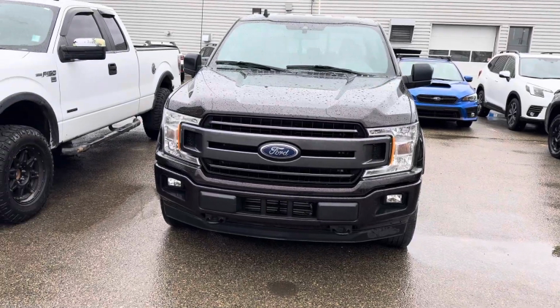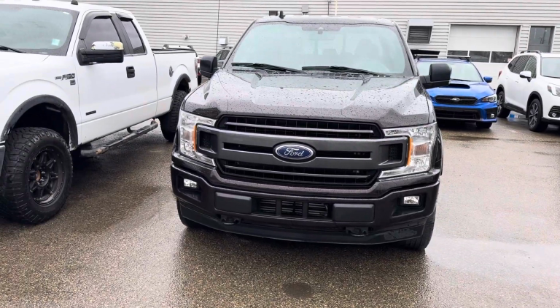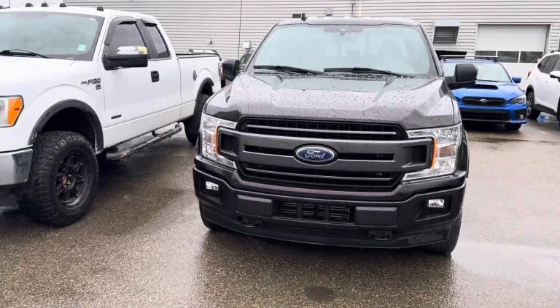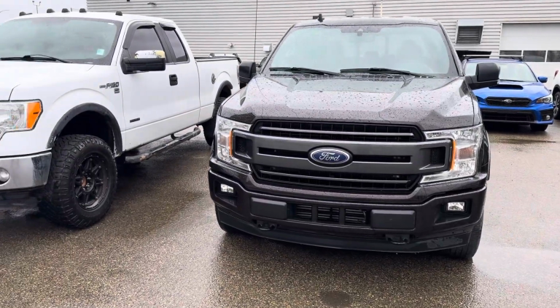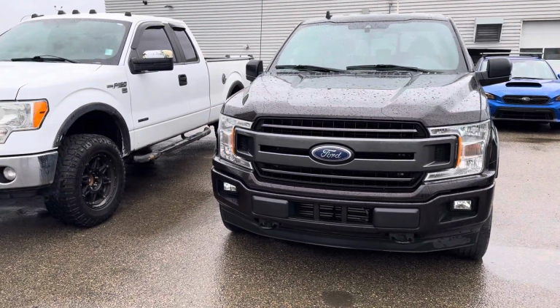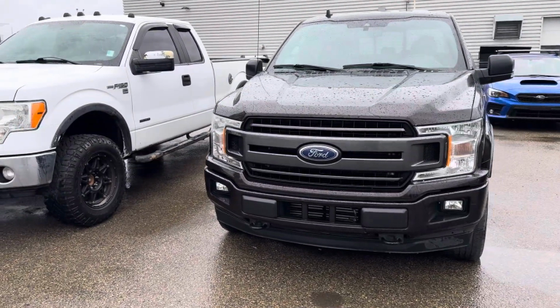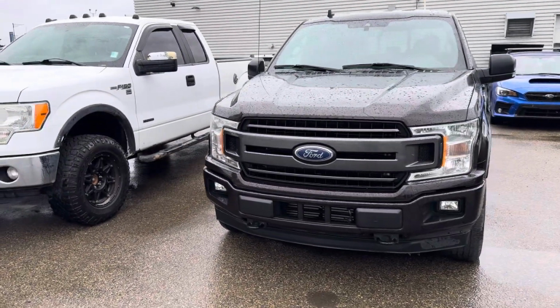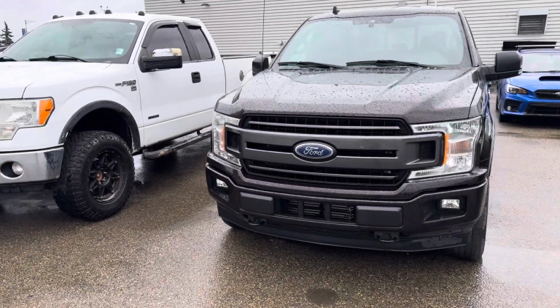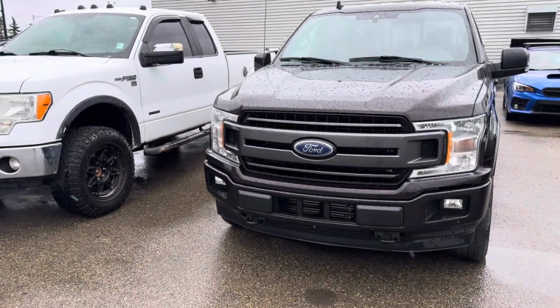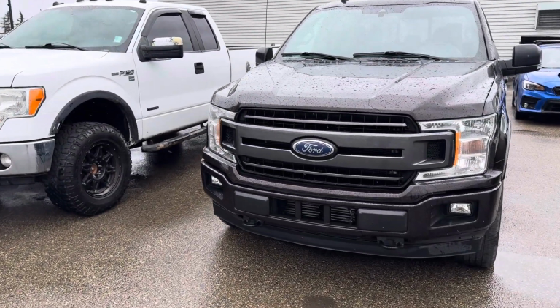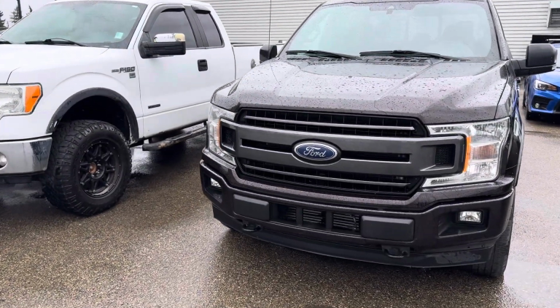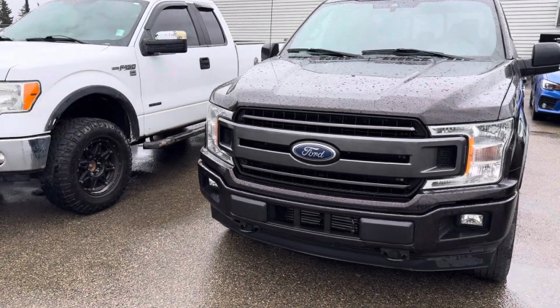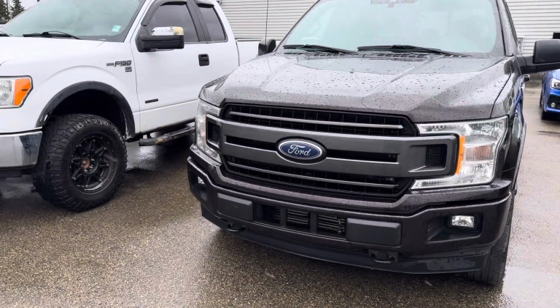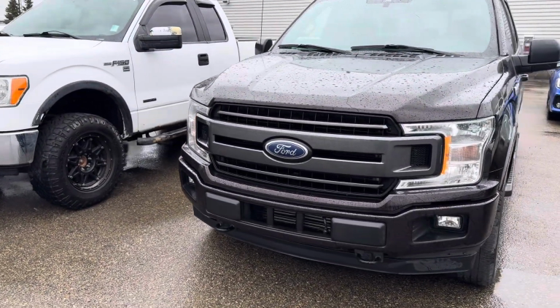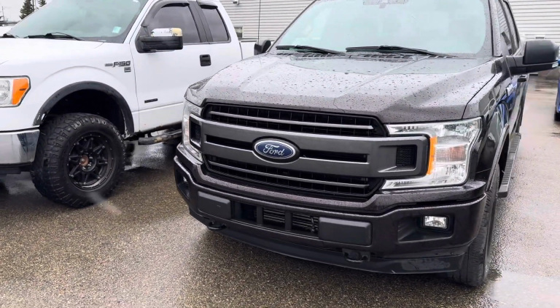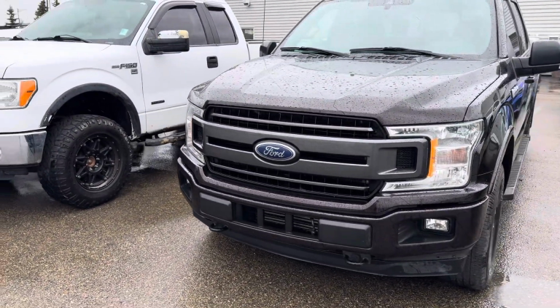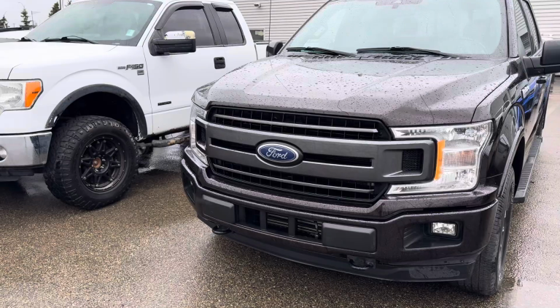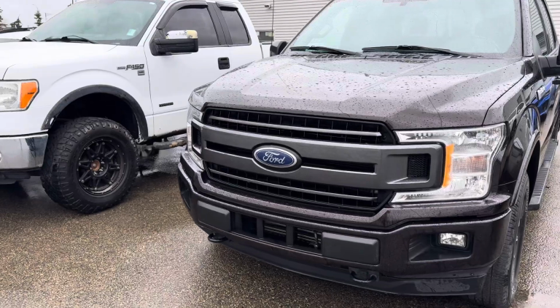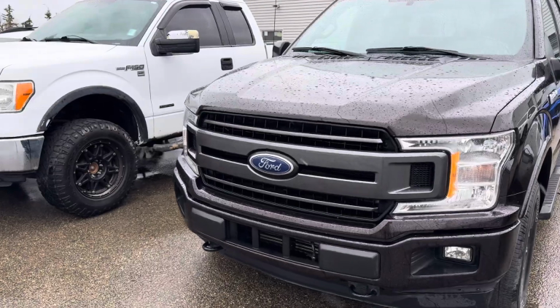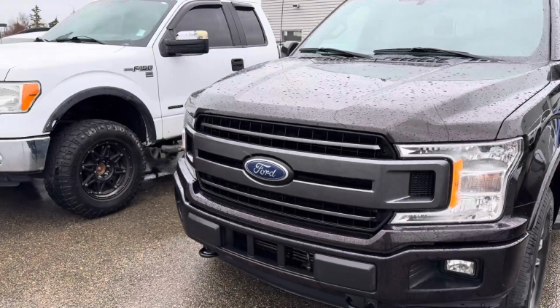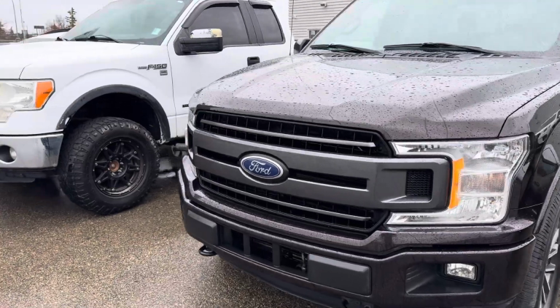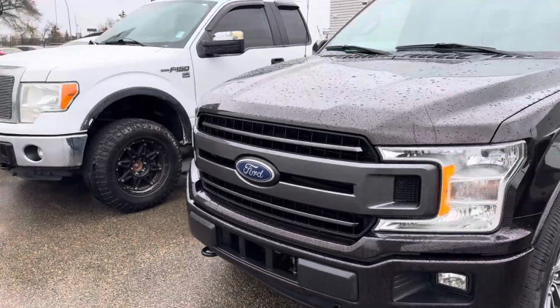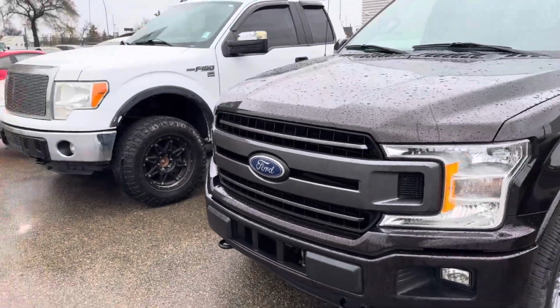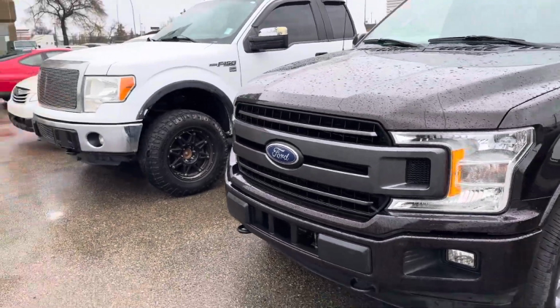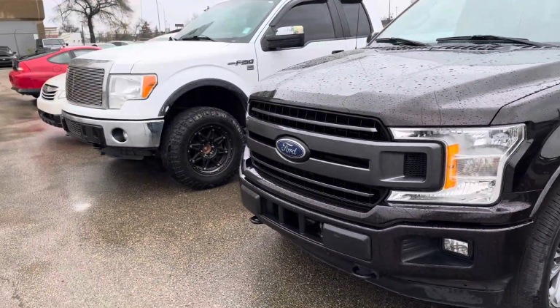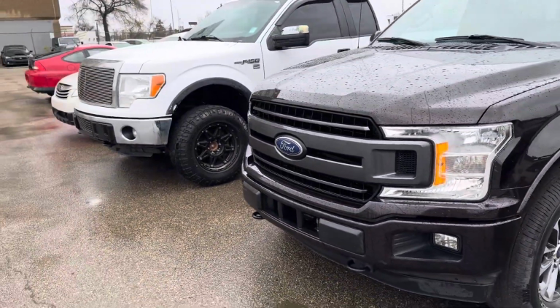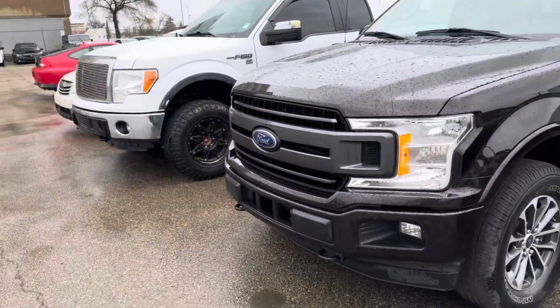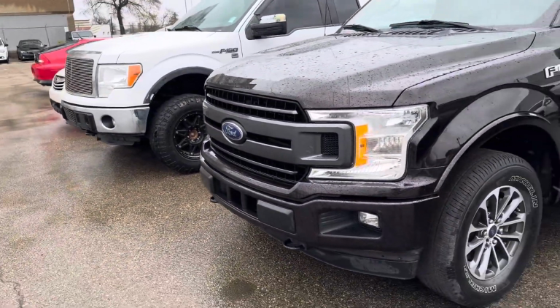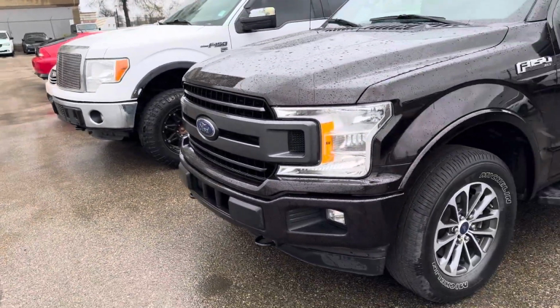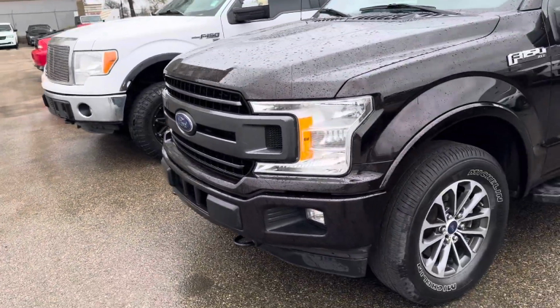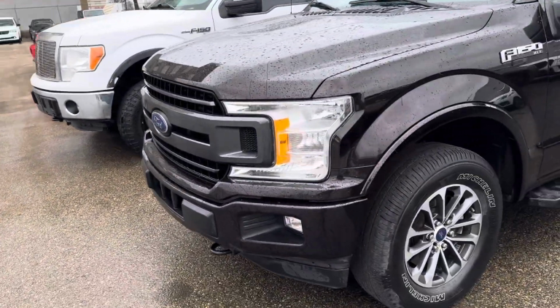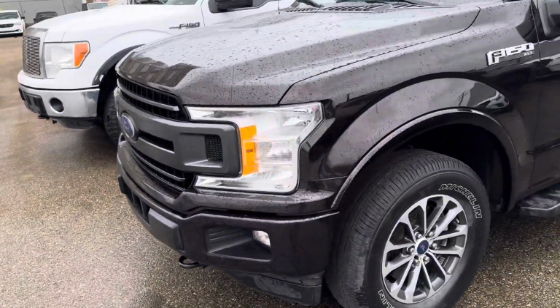Hey Brad, I was just walking over here passing the truck. Just wanted to do a quick walk around the 2019 F-150 that we have here. Again, very good shape. You can take a quick look.